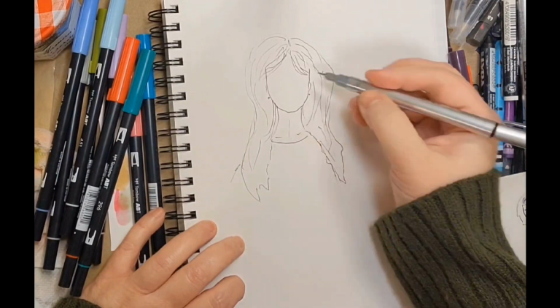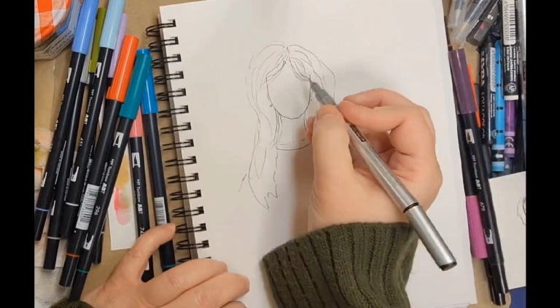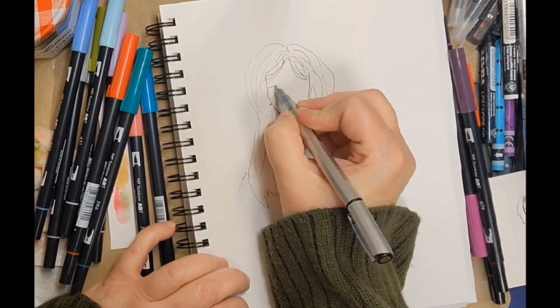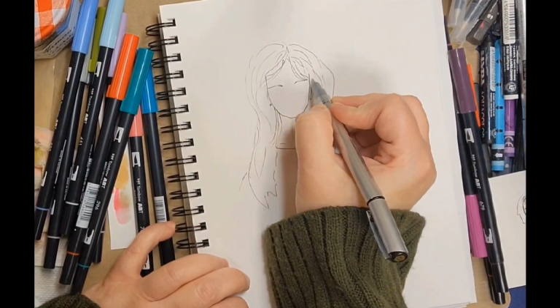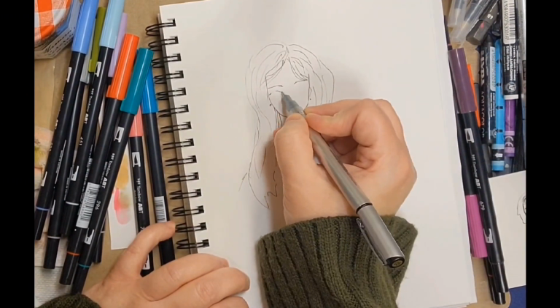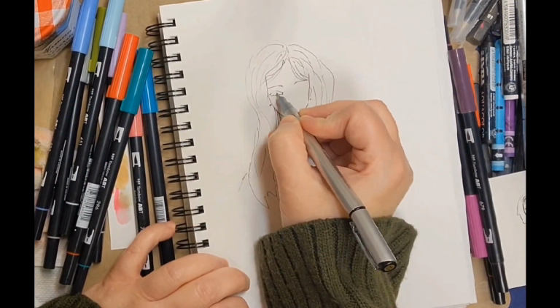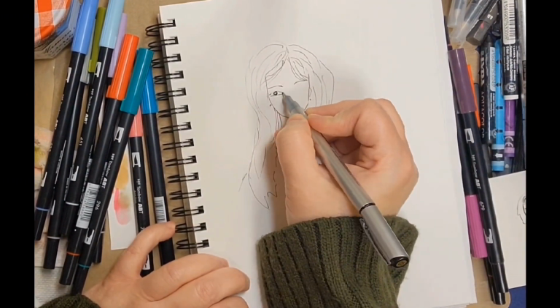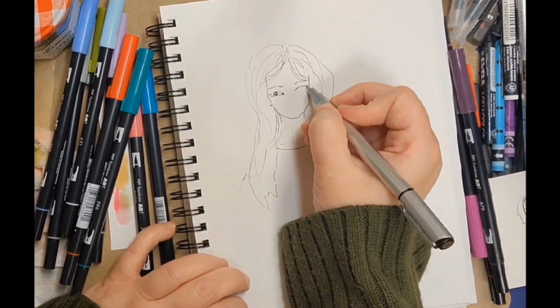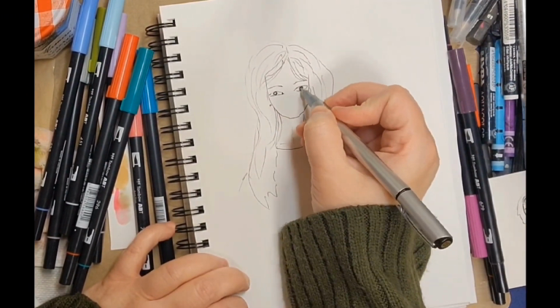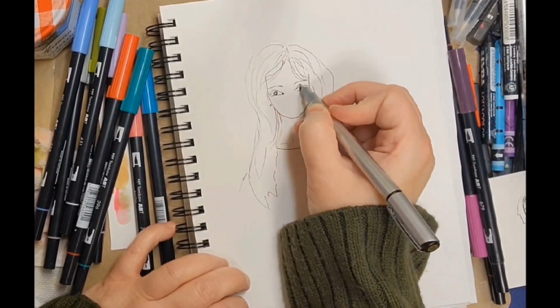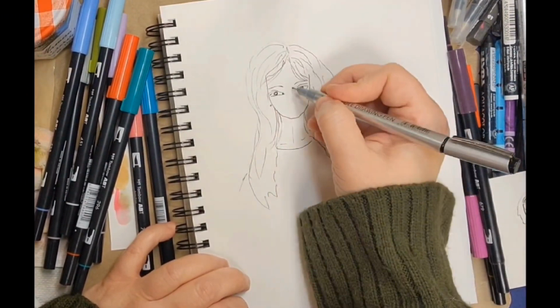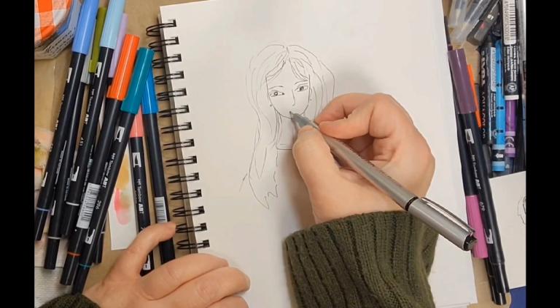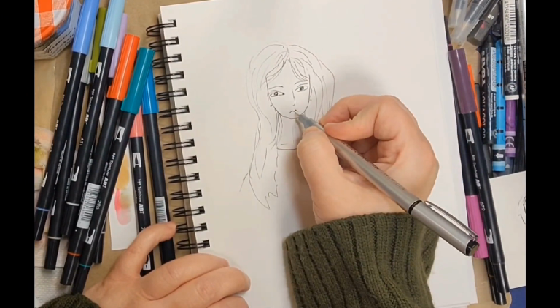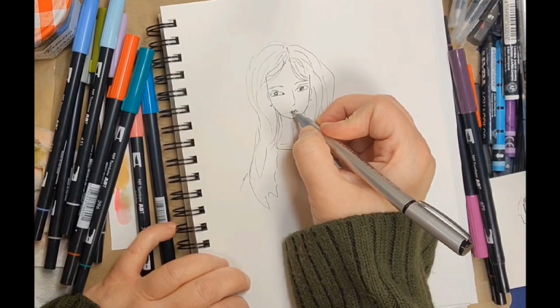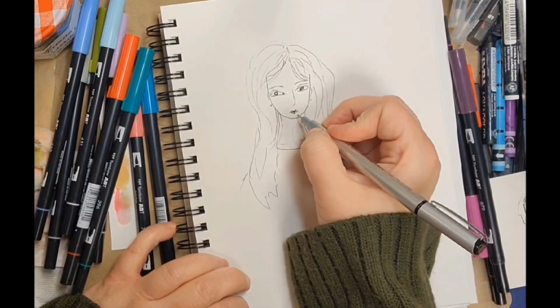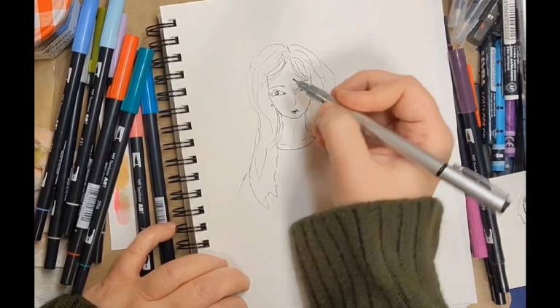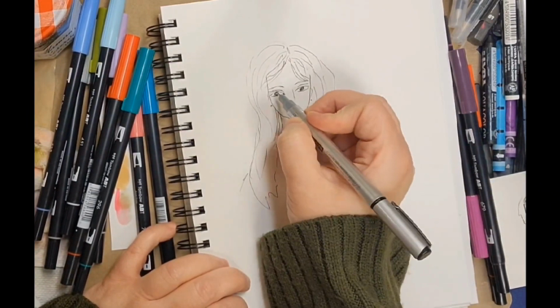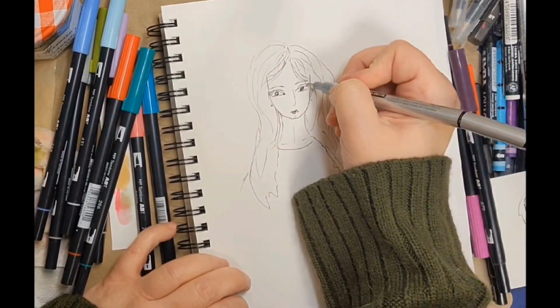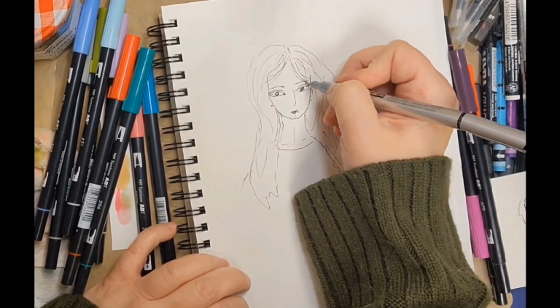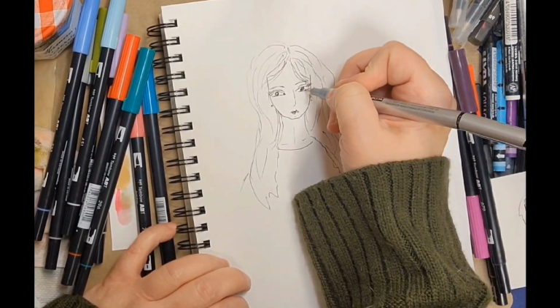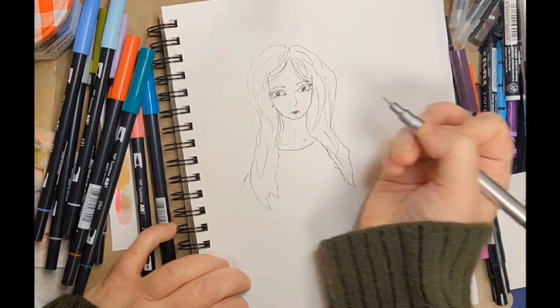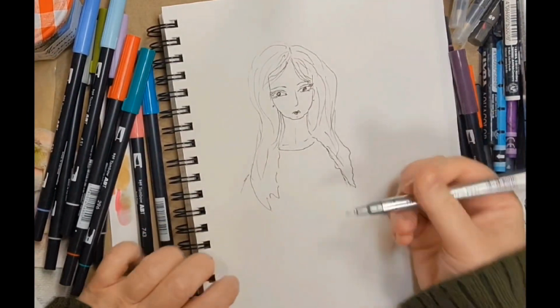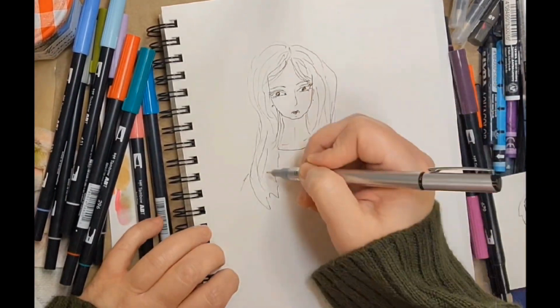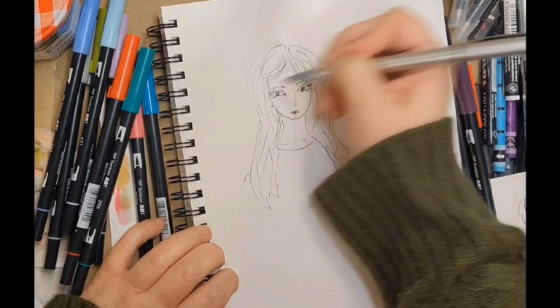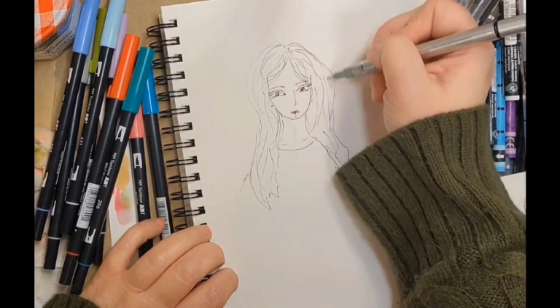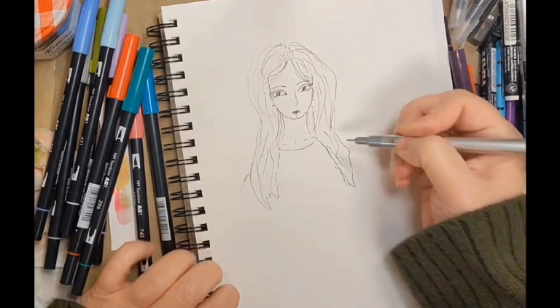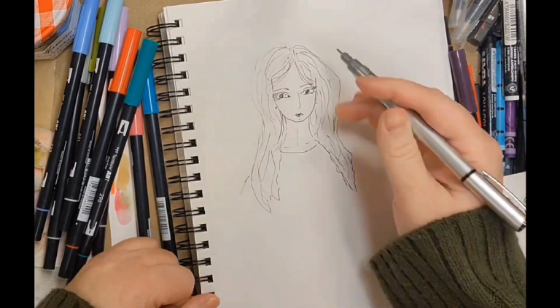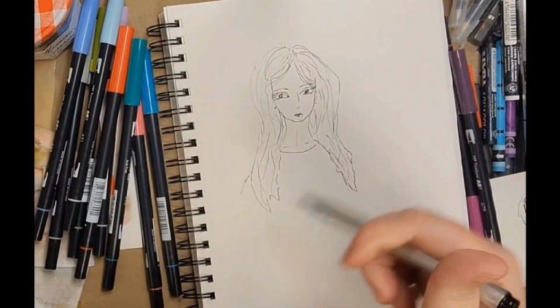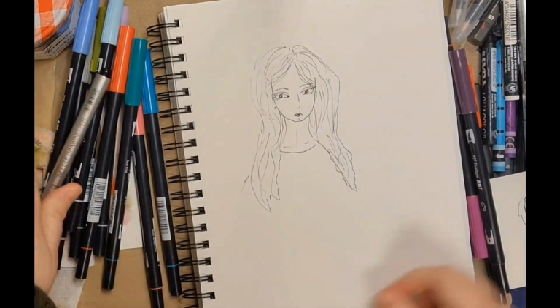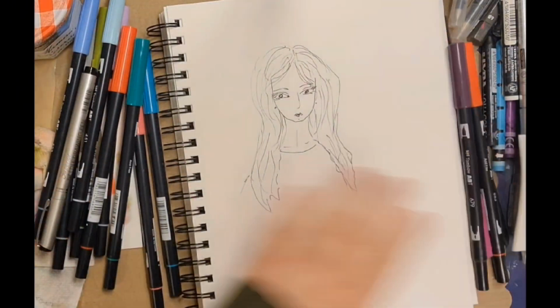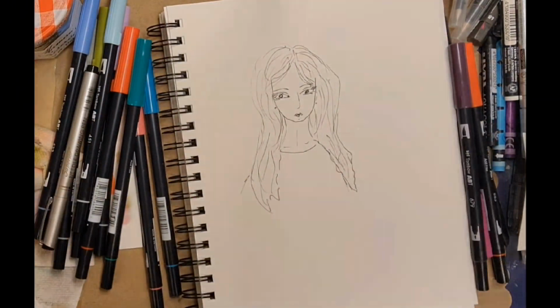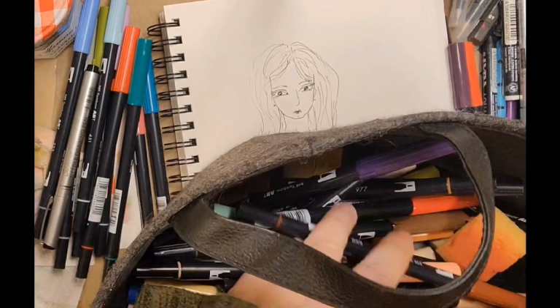I'm just quickly drawing out this lady here with what's equivalent to a micron-type pen — it's bleed-proof ink and nice to draw with, and I have a variety of pen tips with those.